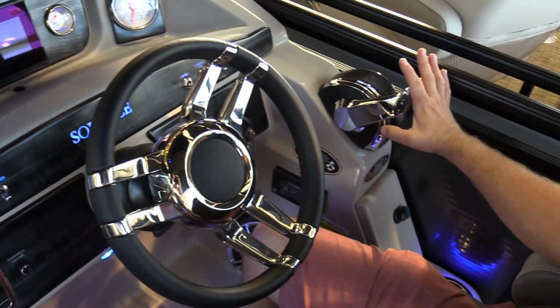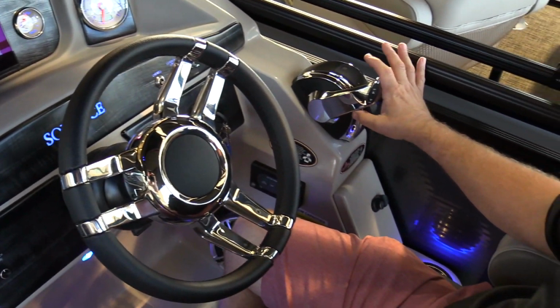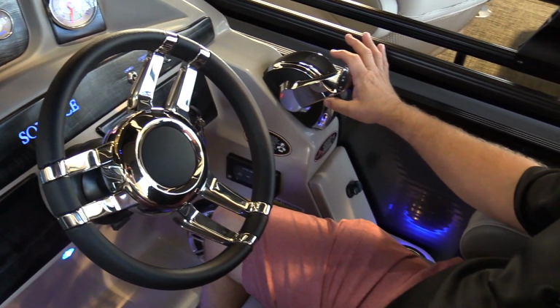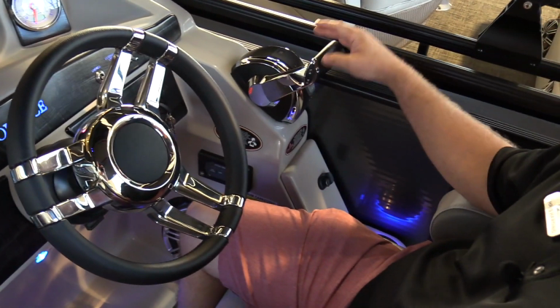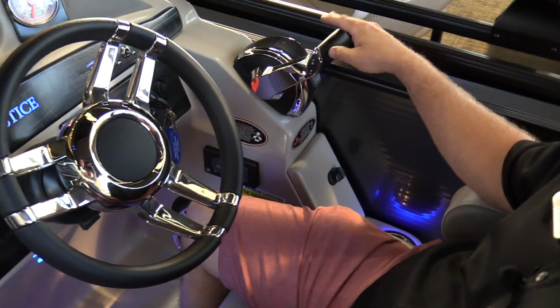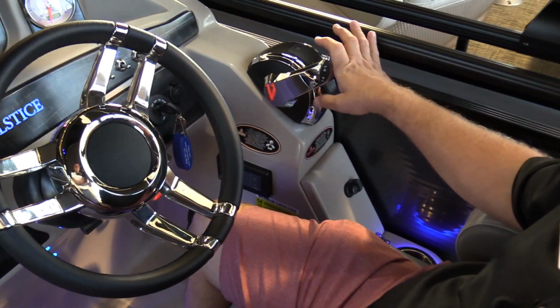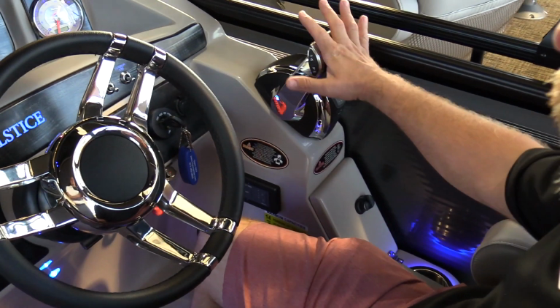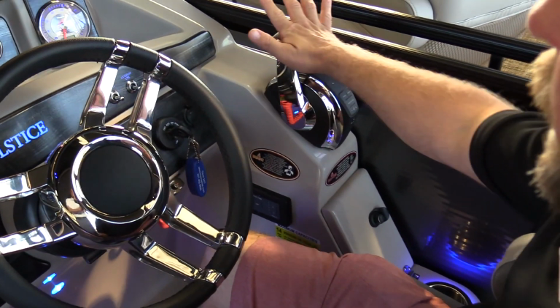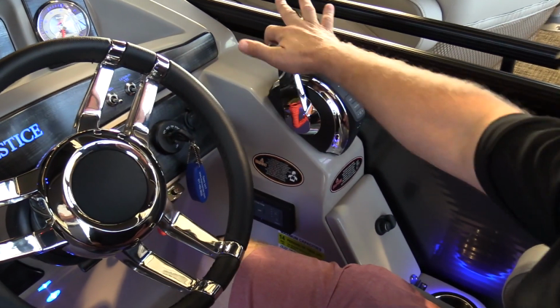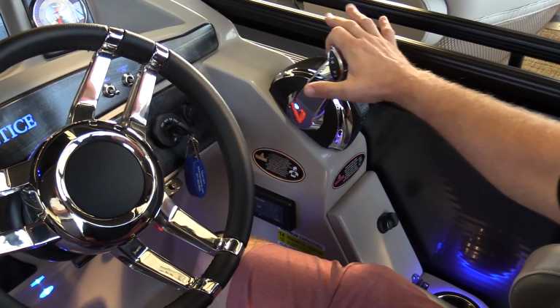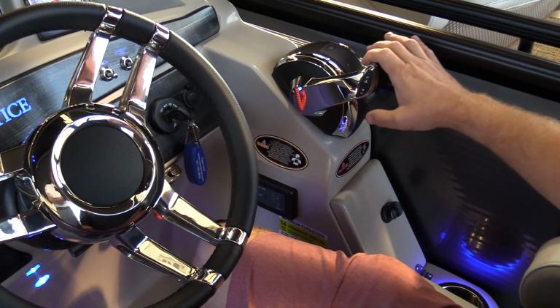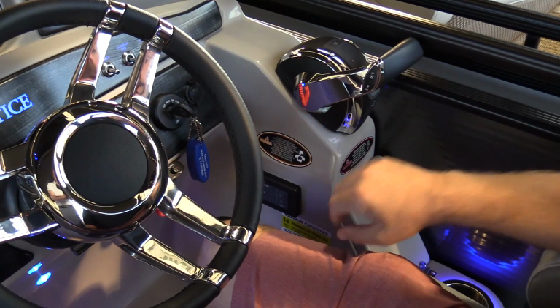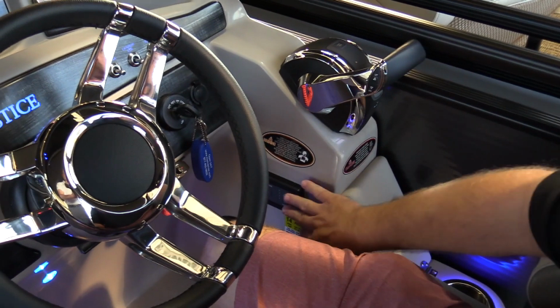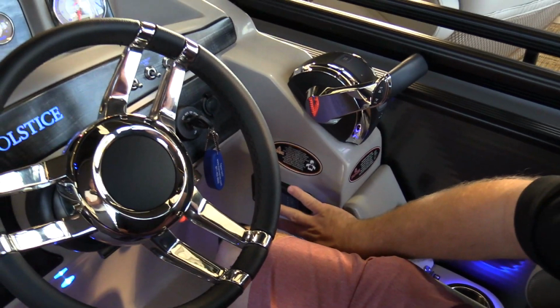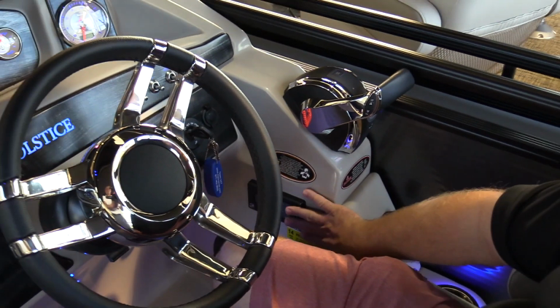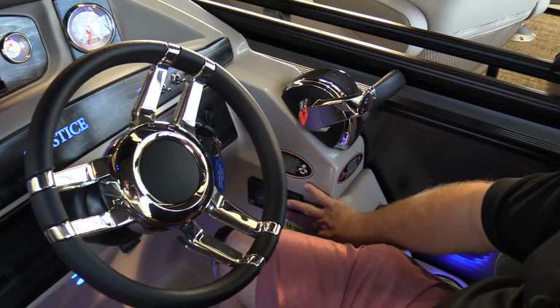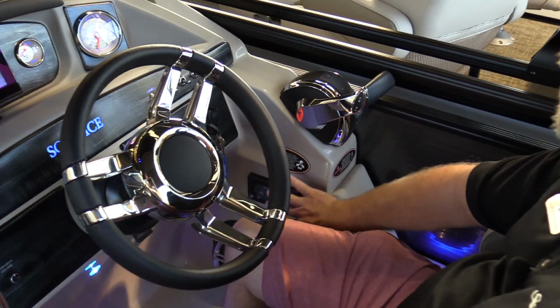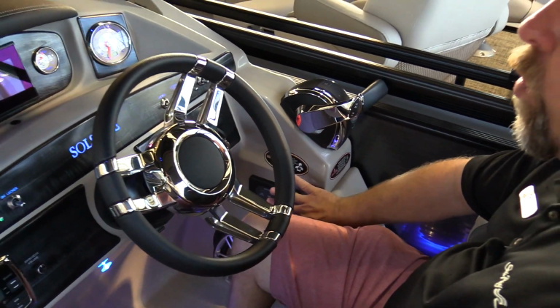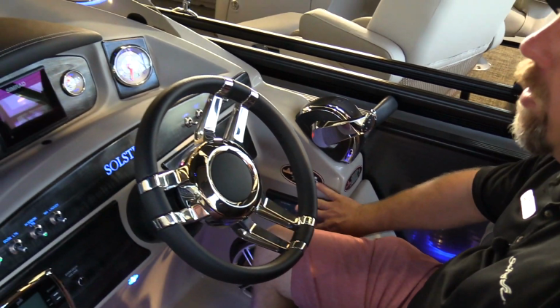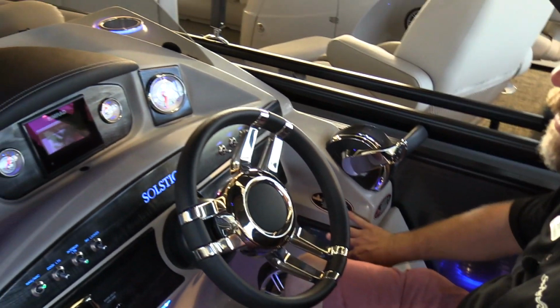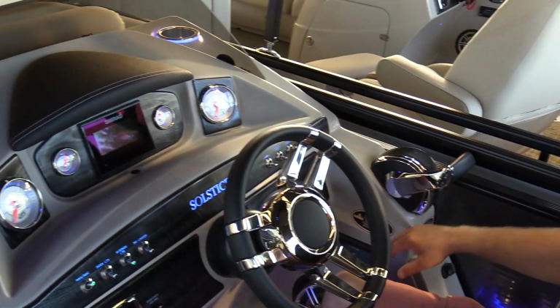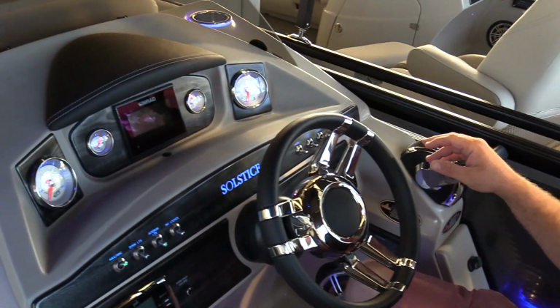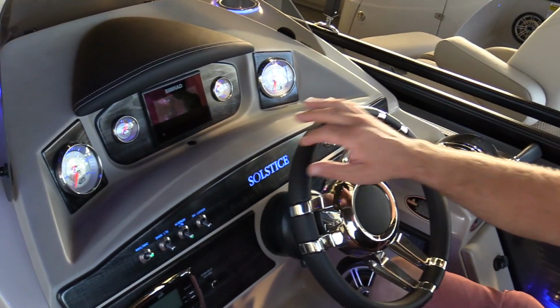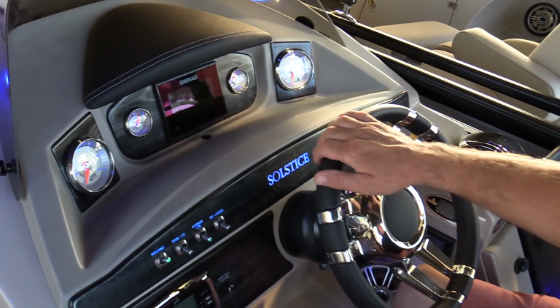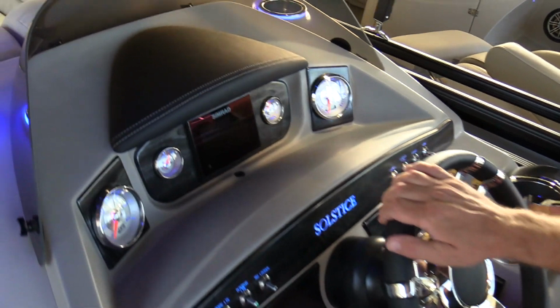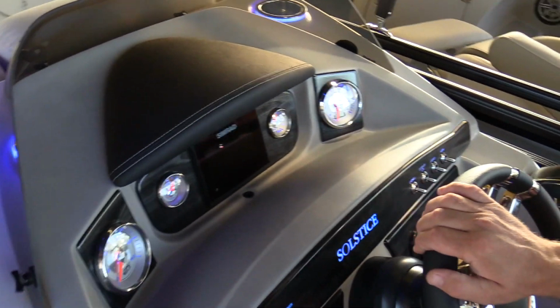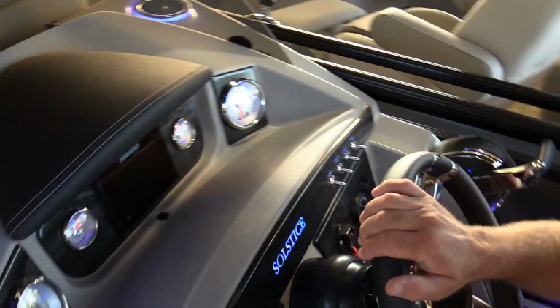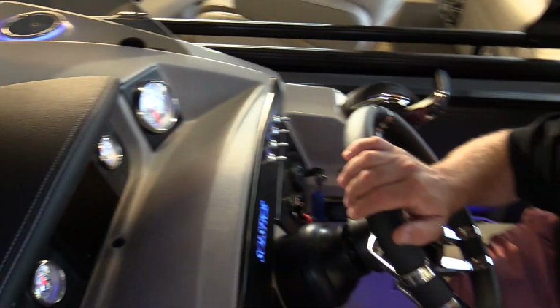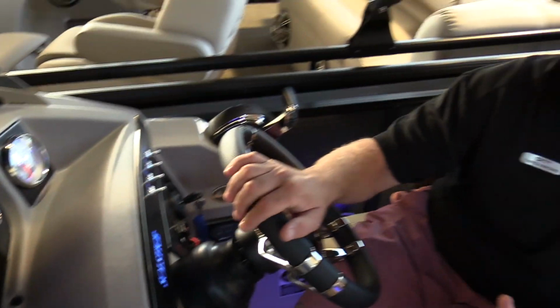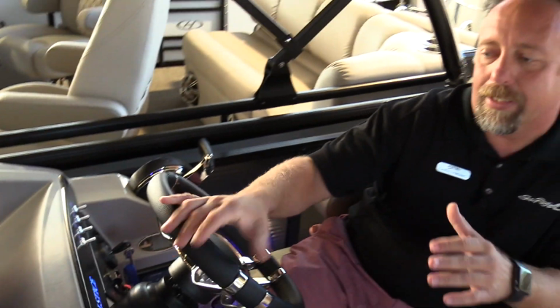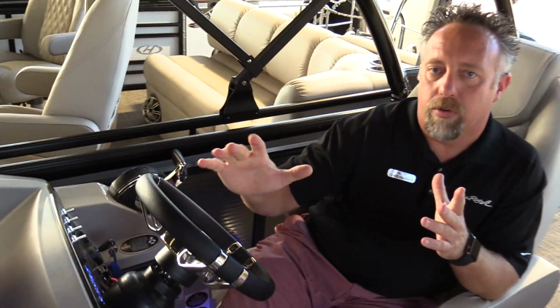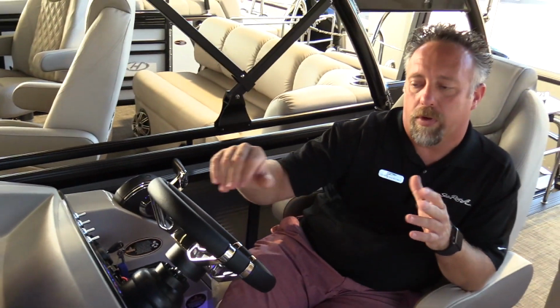Digital throttle and shift makes it really easy to maneuver, and auto trim — so this boat will trim itself when it's running across the water, so you don't have to trim any of it out; let the boat do it for you.